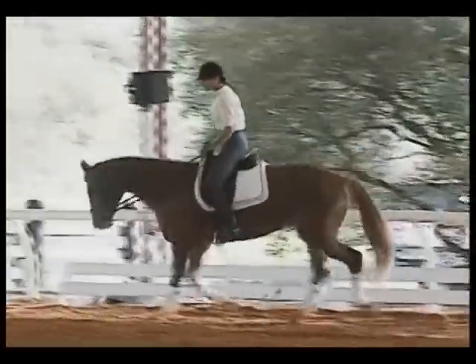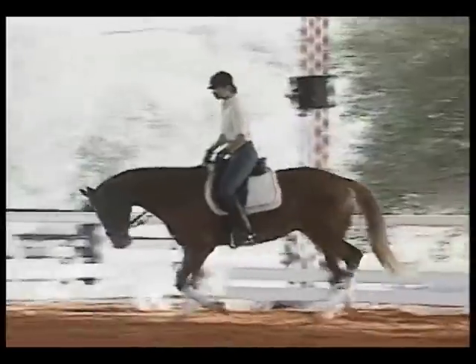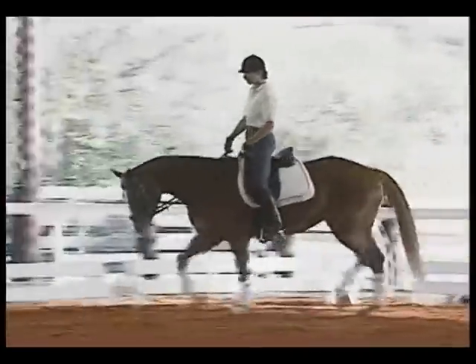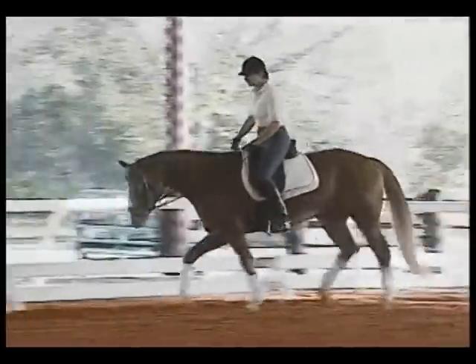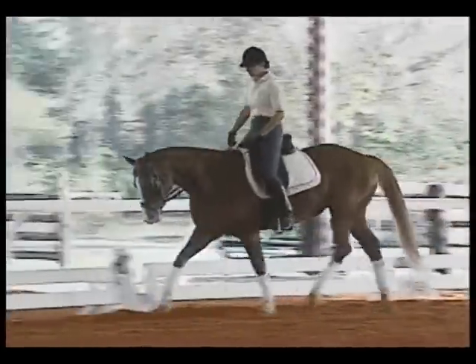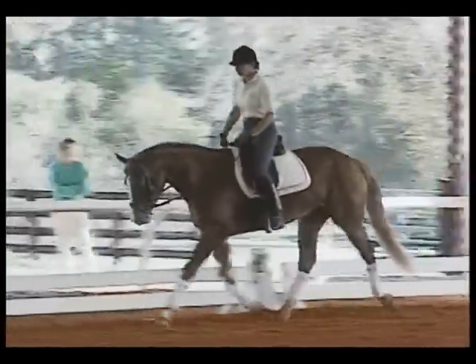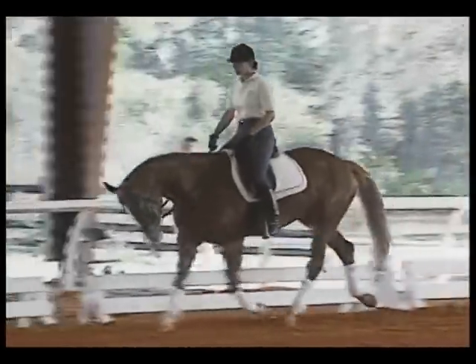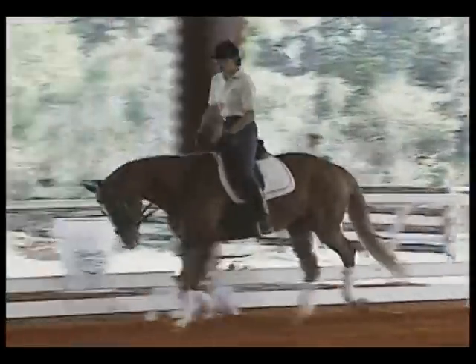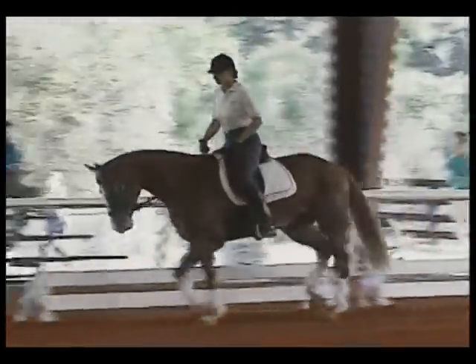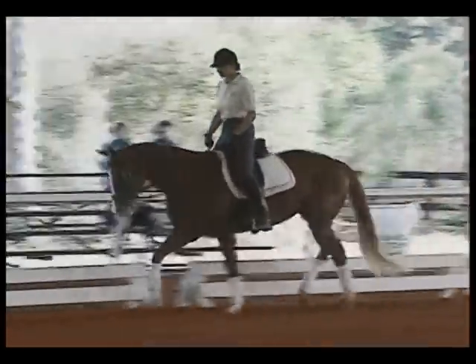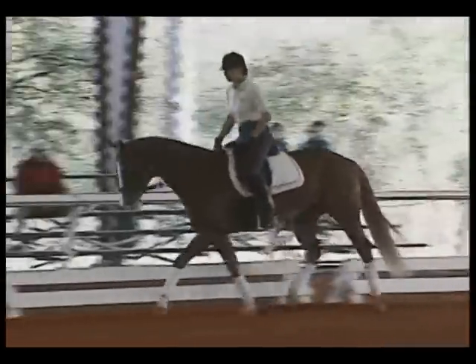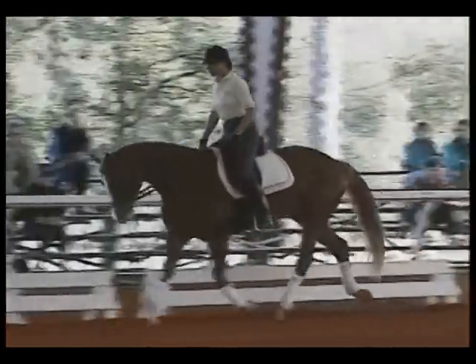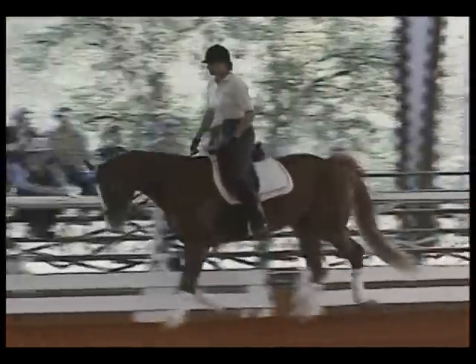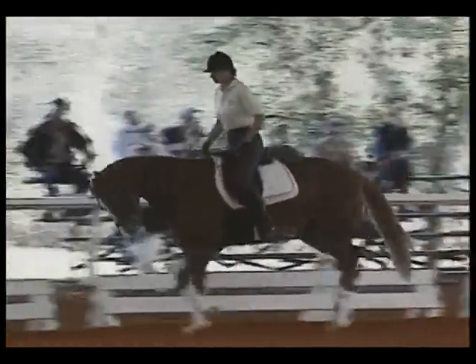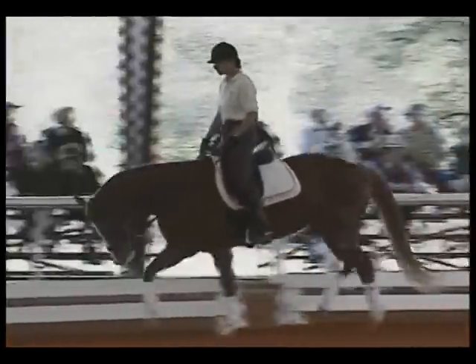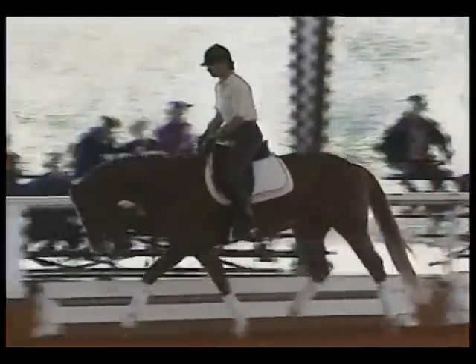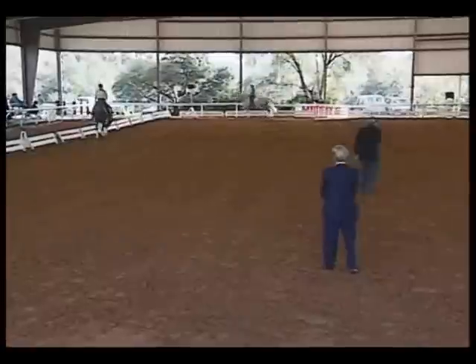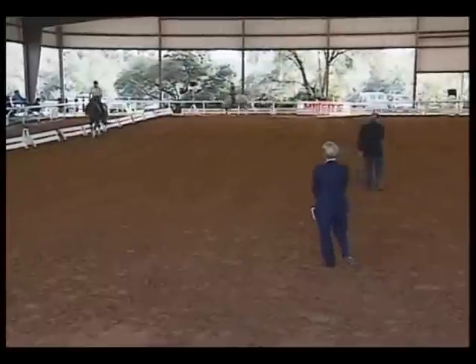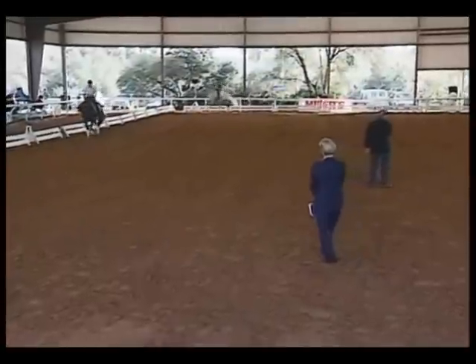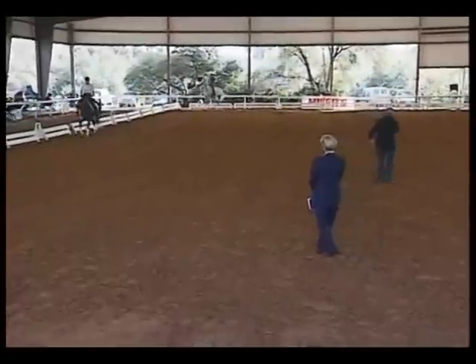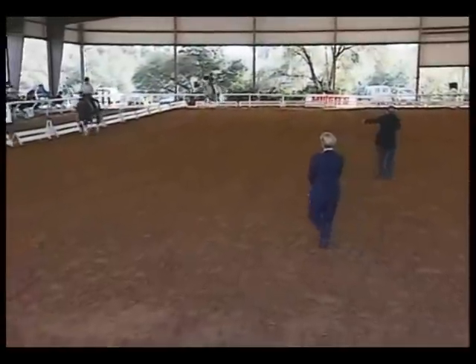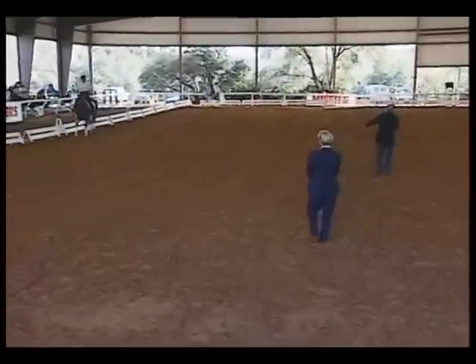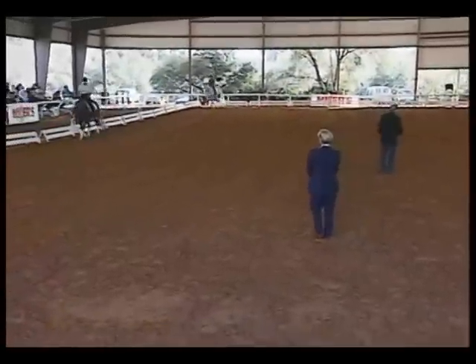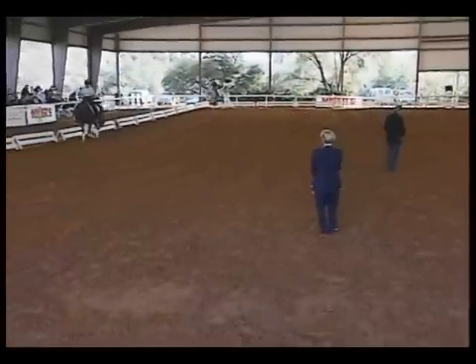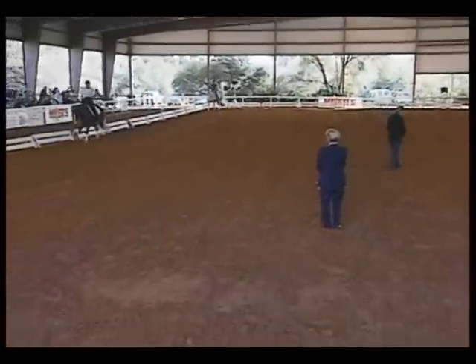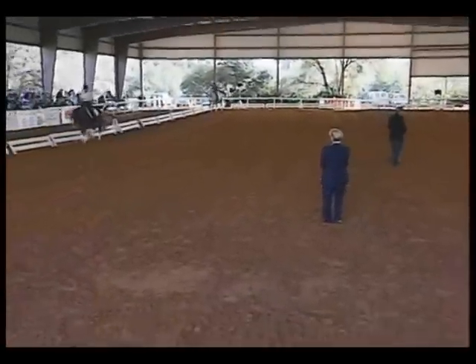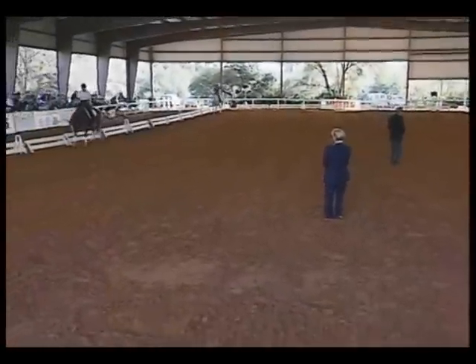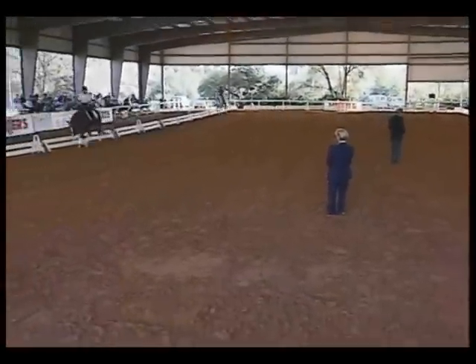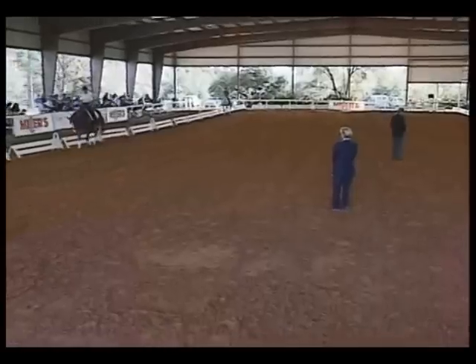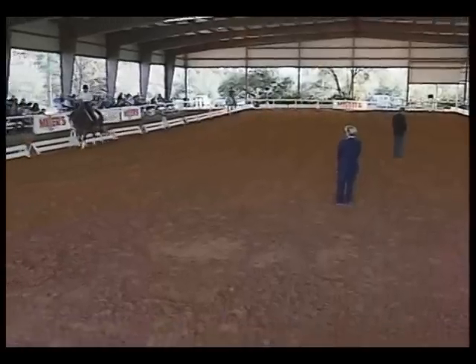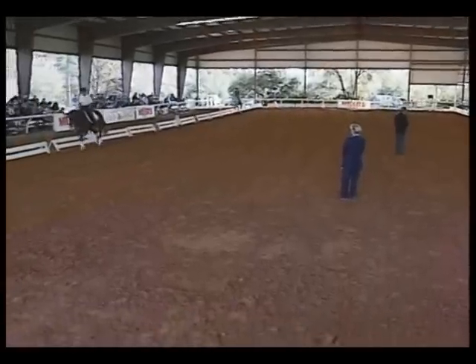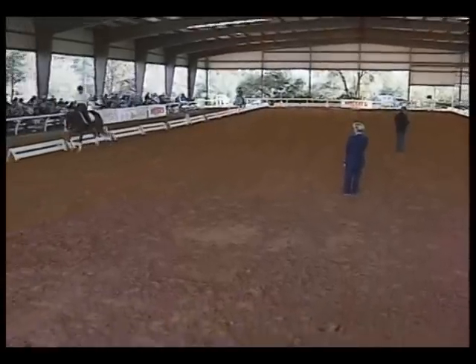And they get more and more supple. If you compare the trot of the chestnut horse today, now, and what you saw yesterday in the beginning — for me it's day and night.